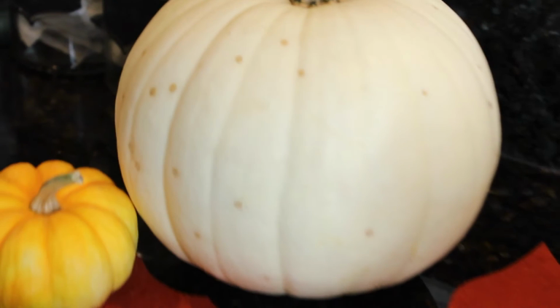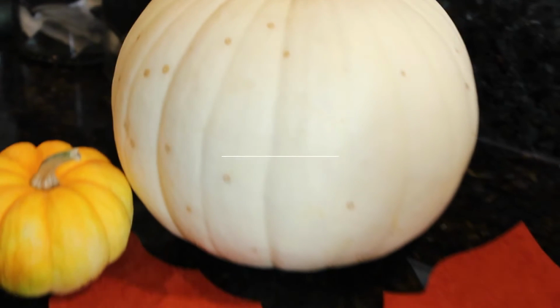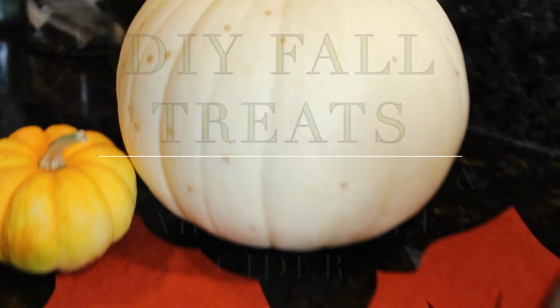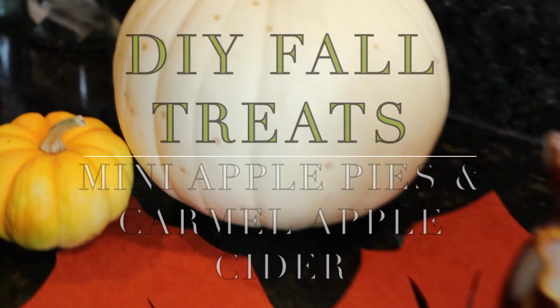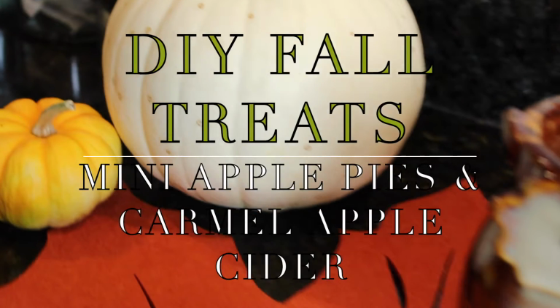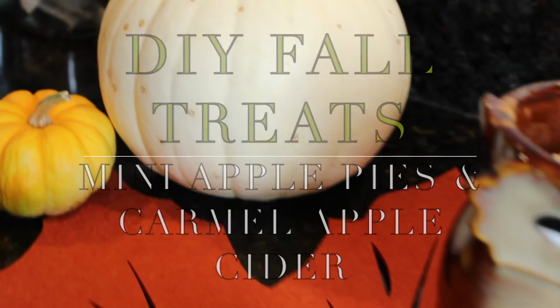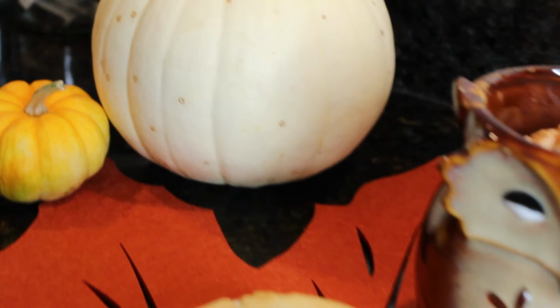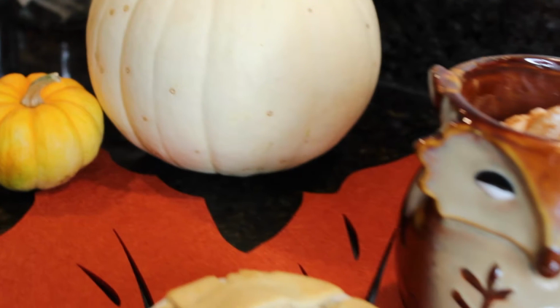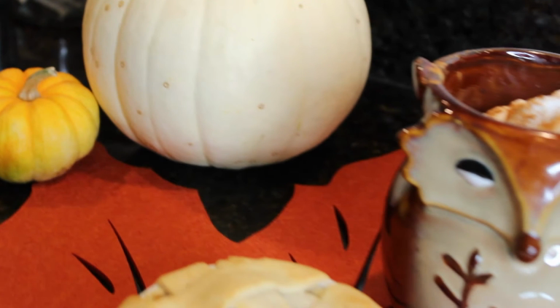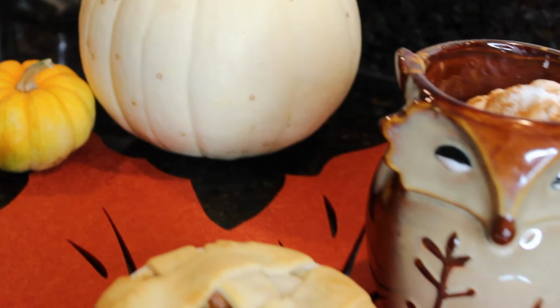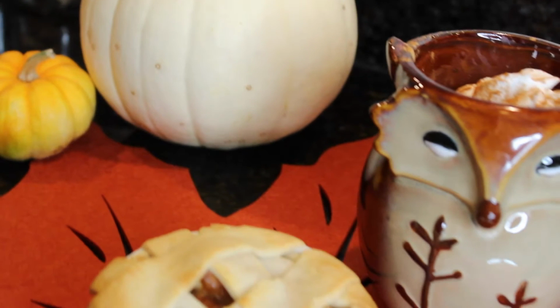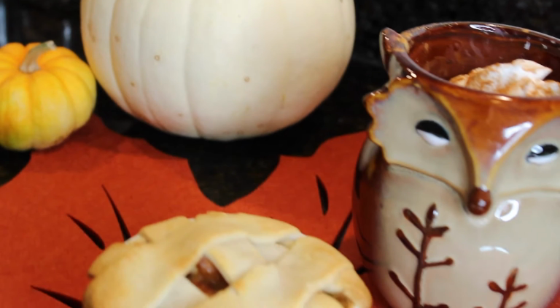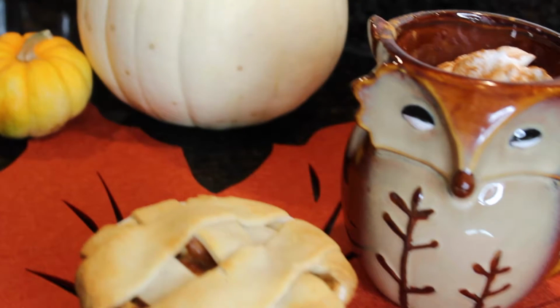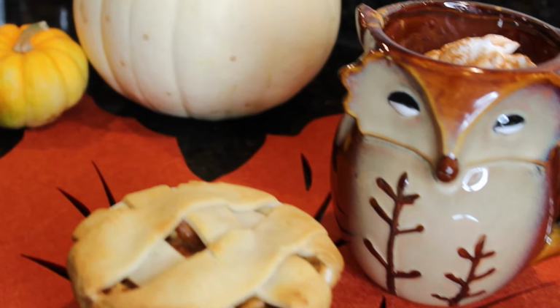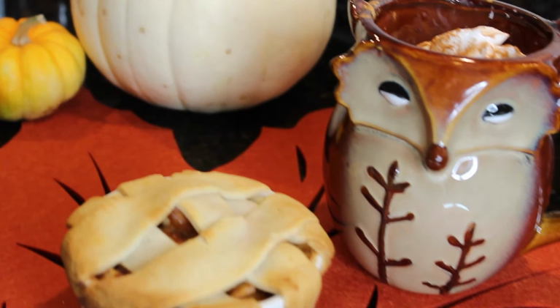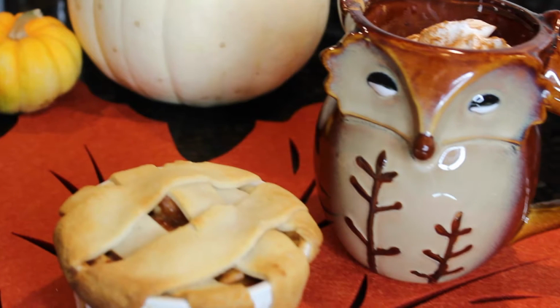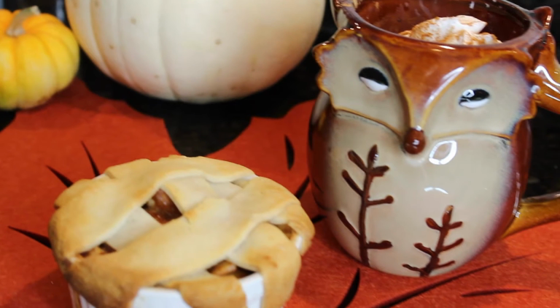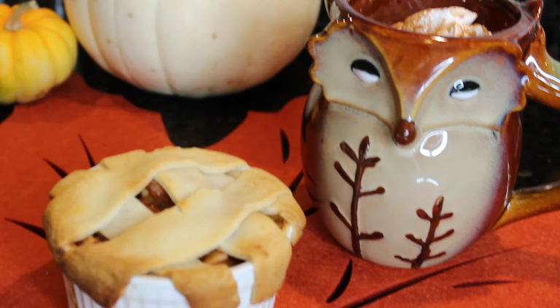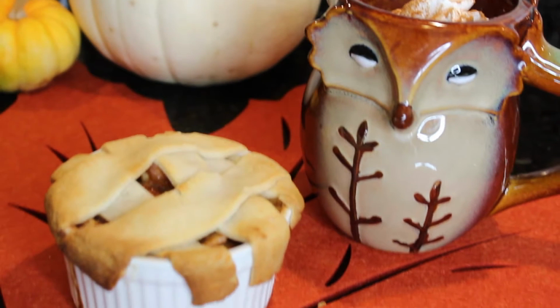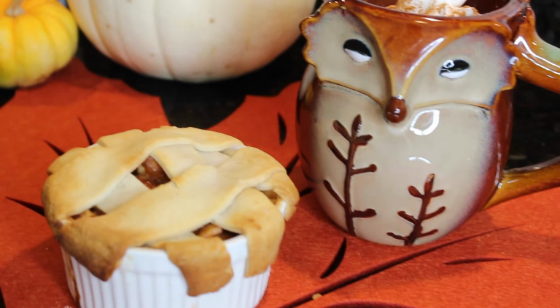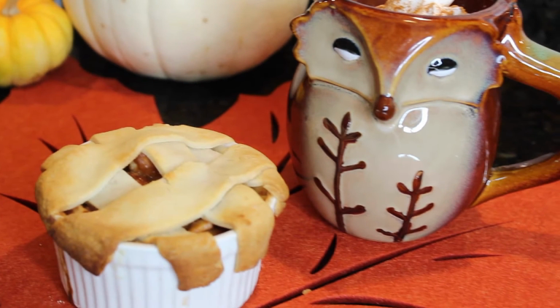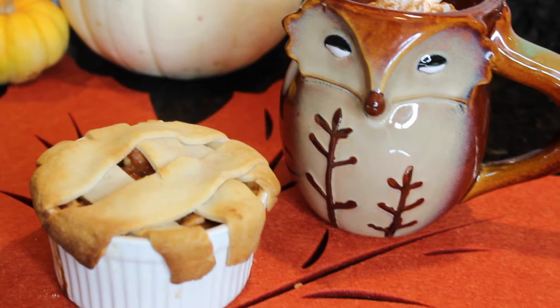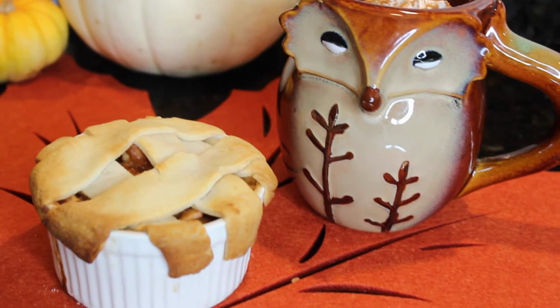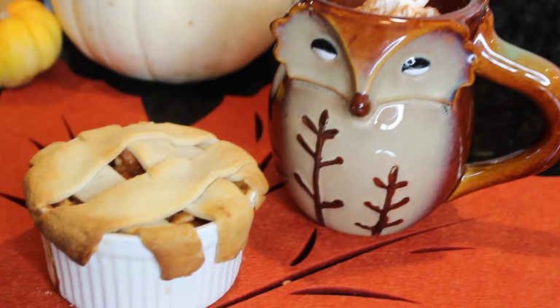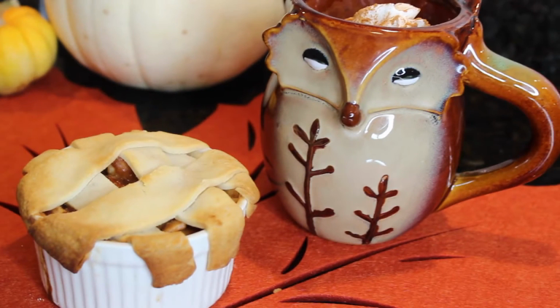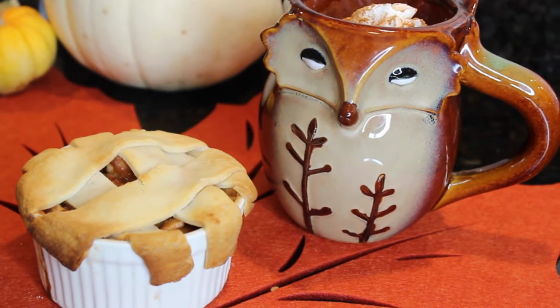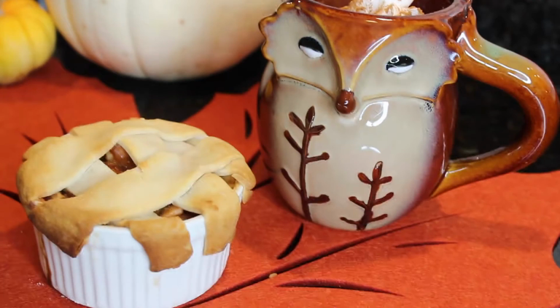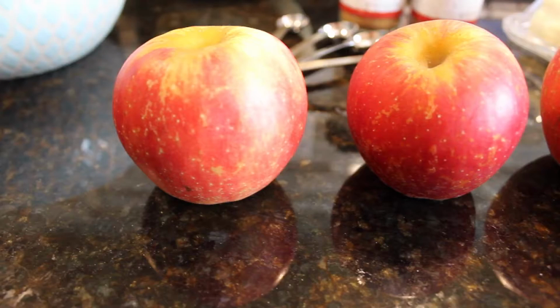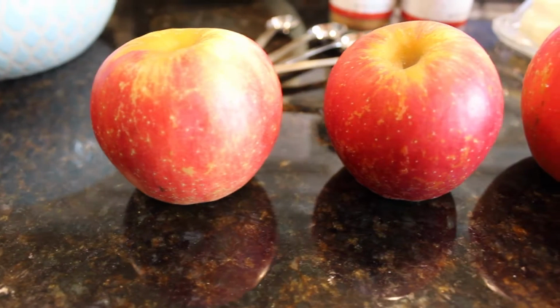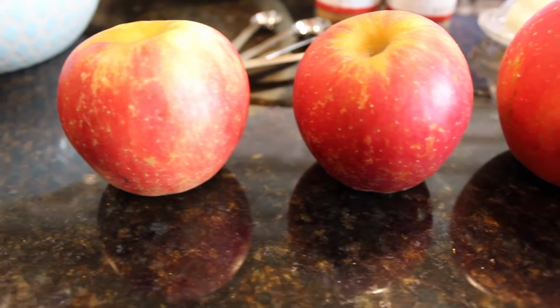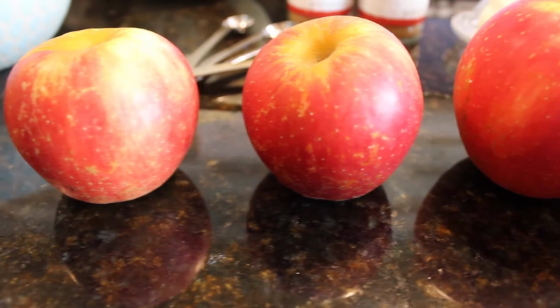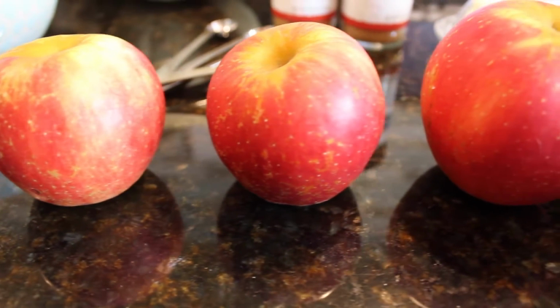Hi everyone, welcome back to my channel! Today I'm going to be showing you how to make these mini apple pies as well as a caramel apple cider drink. Super easy to make and it's delicious, so if you want to learn how to make this then just keep on watching.